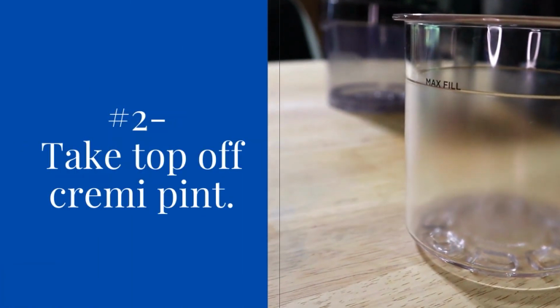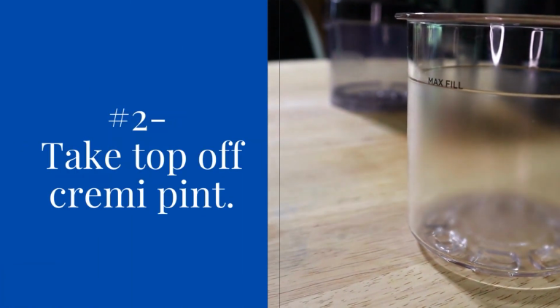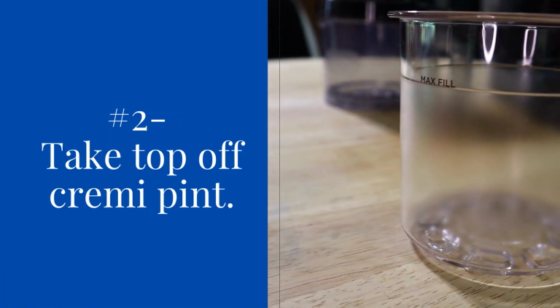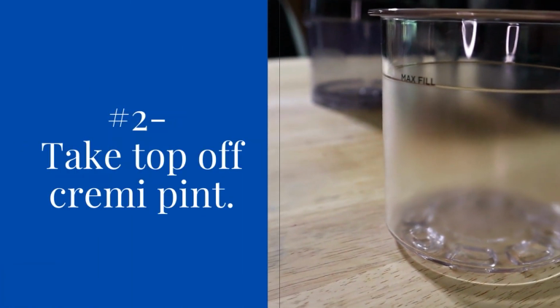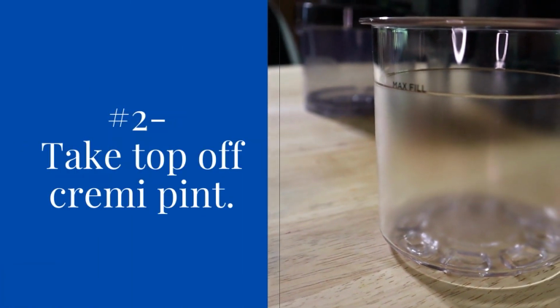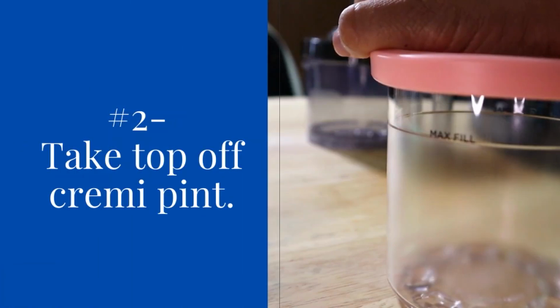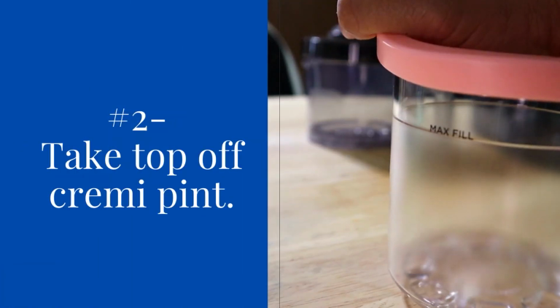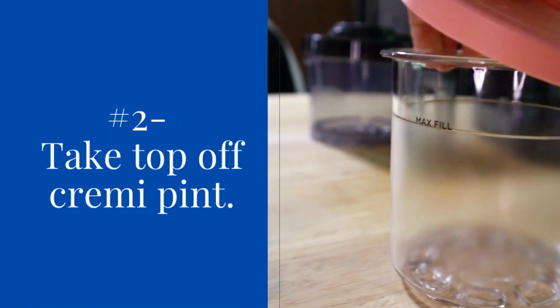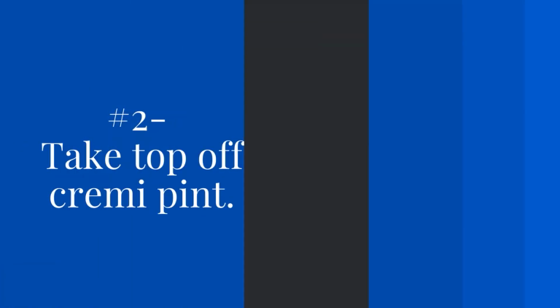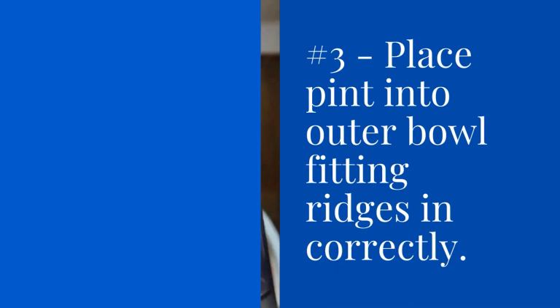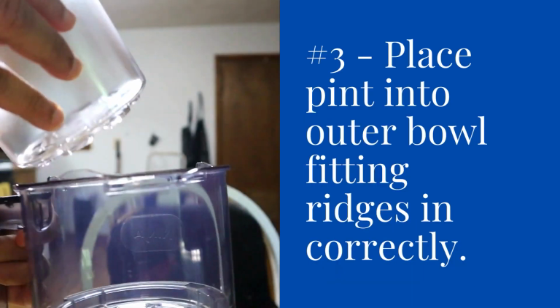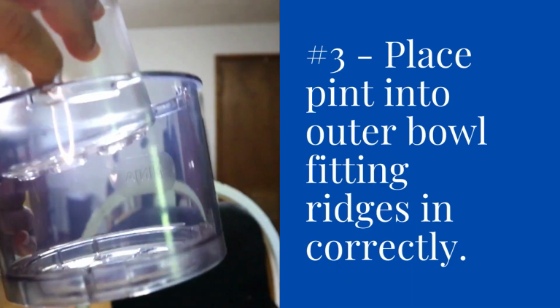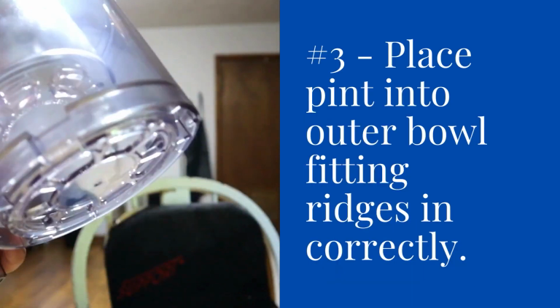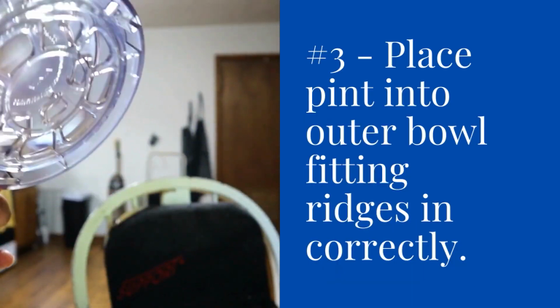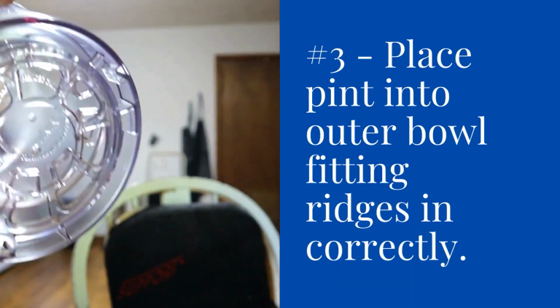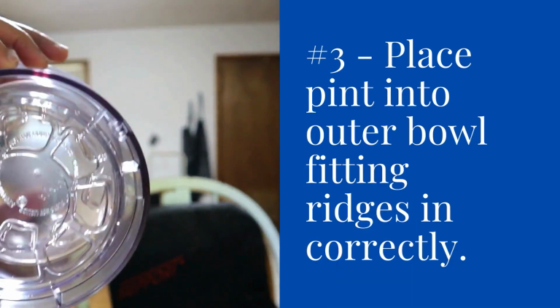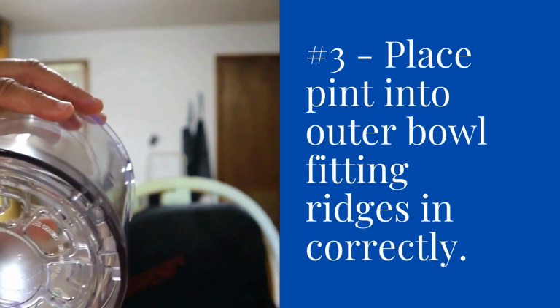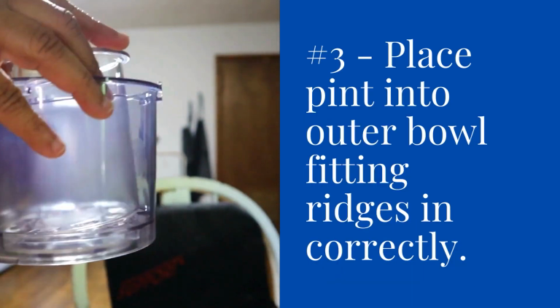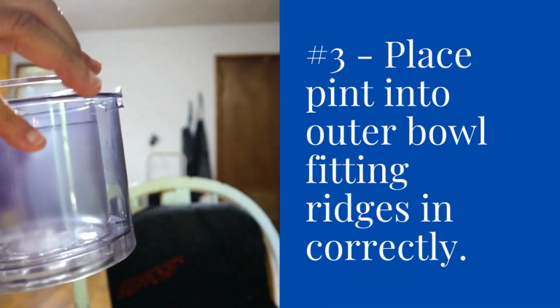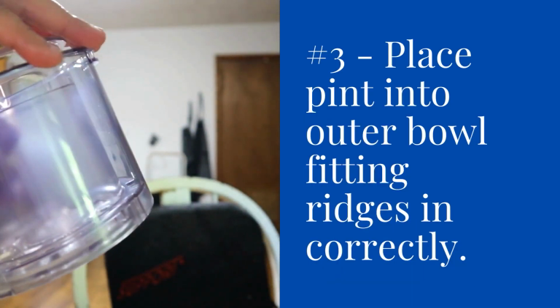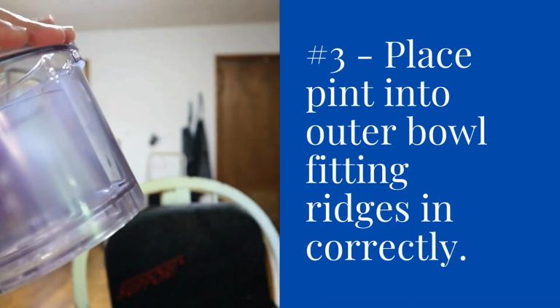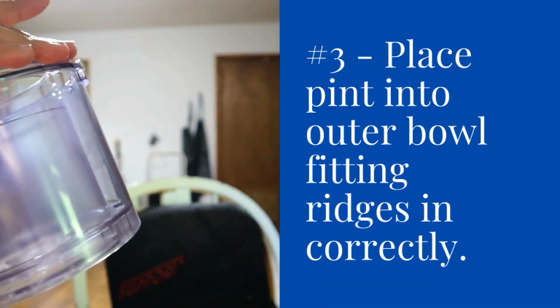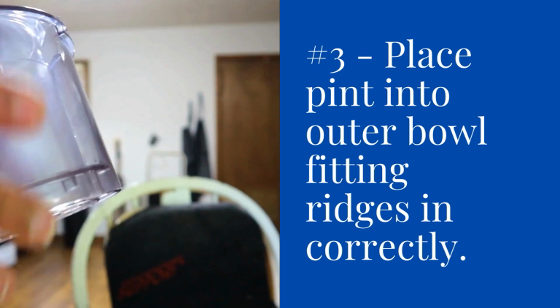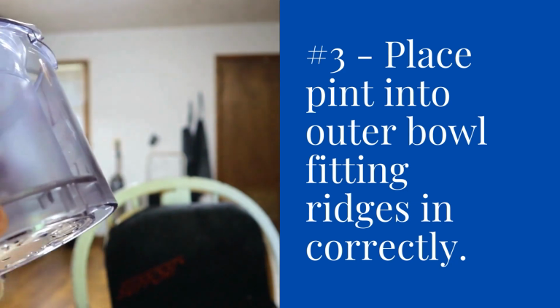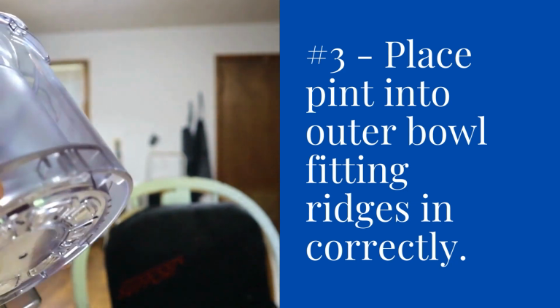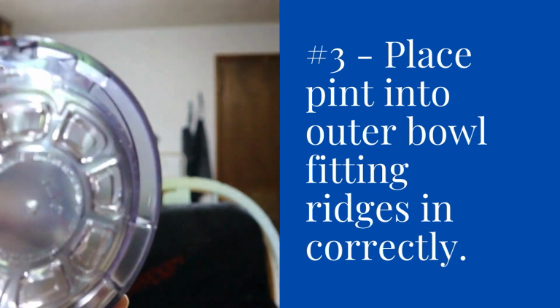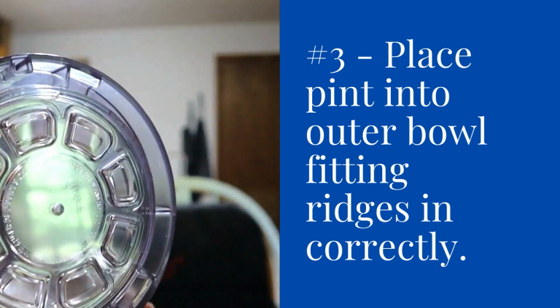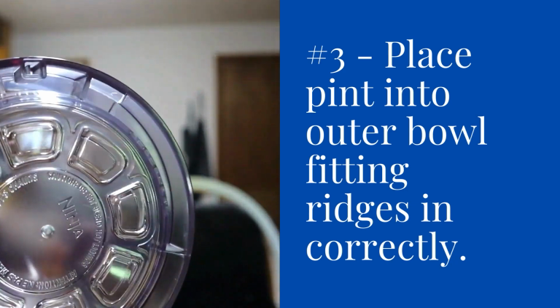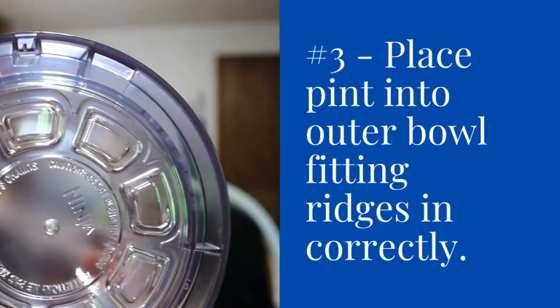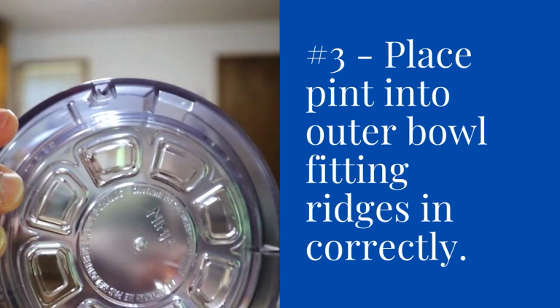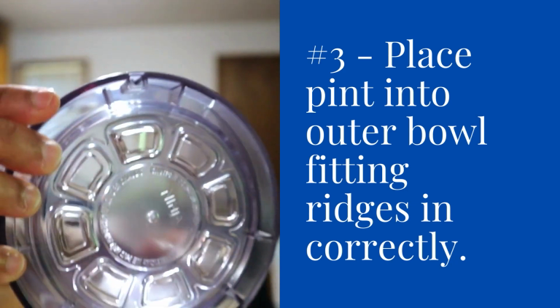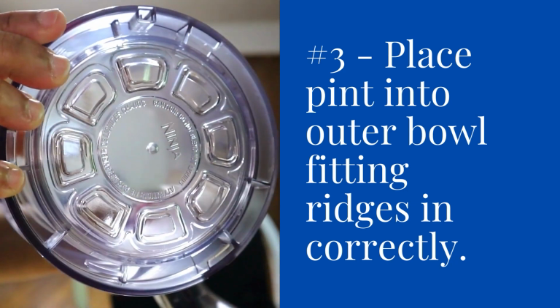Take the top off the creamy pint. The next thing you're going to do is place the pint into the outer bowl, fitting the ridges in correctly. All you have to do is flip the bowl over and you can see those ridges right there.